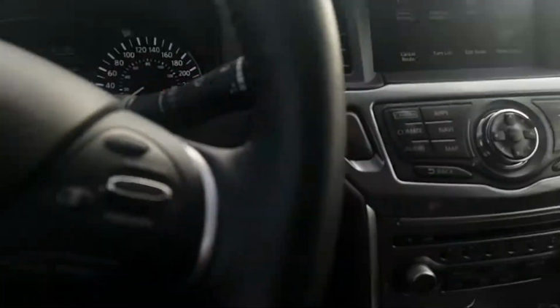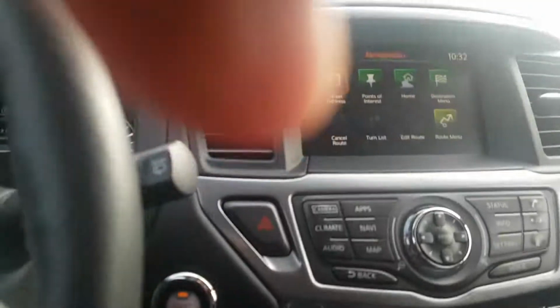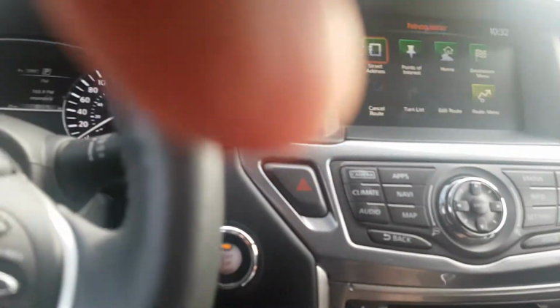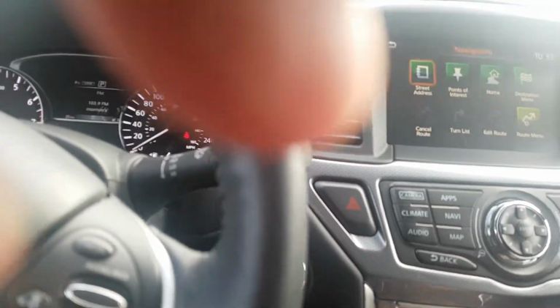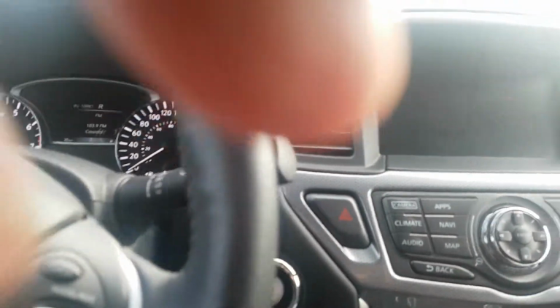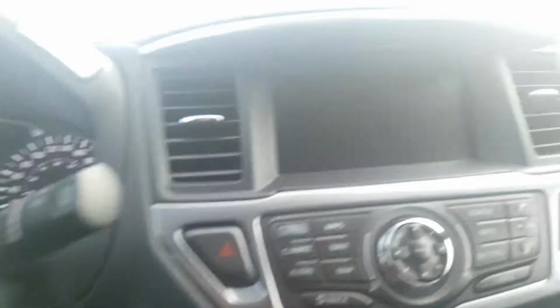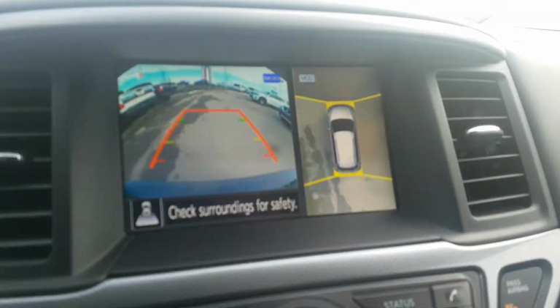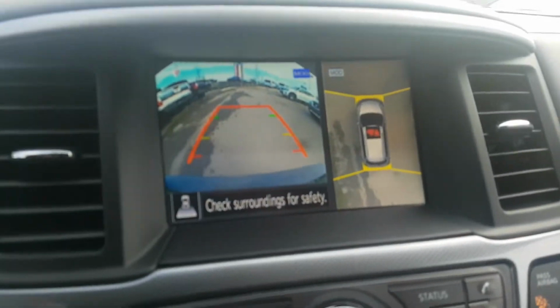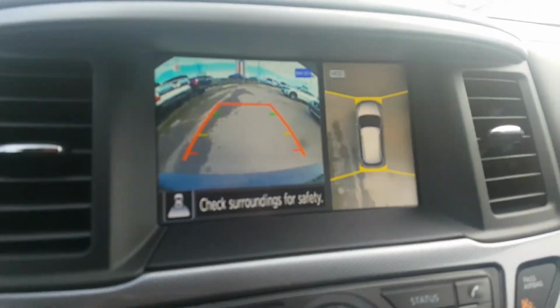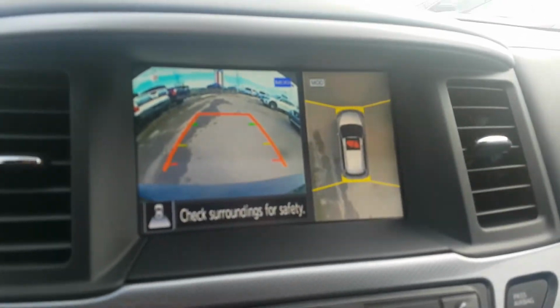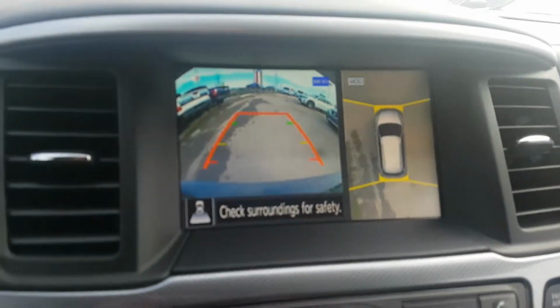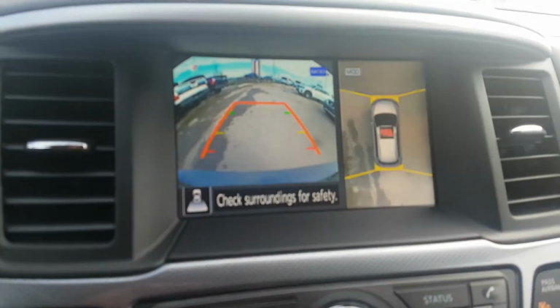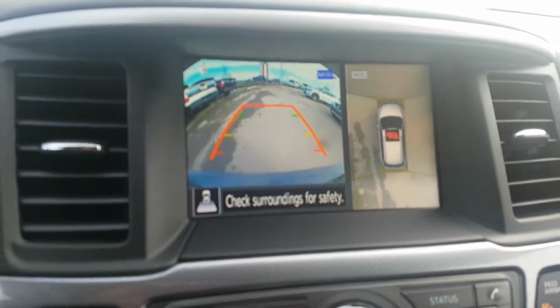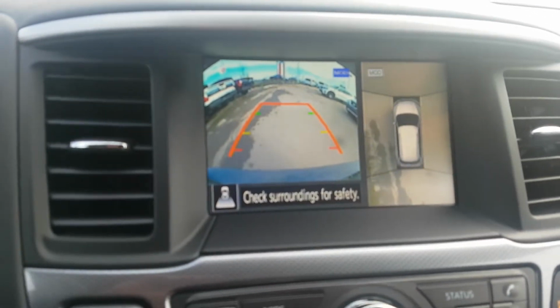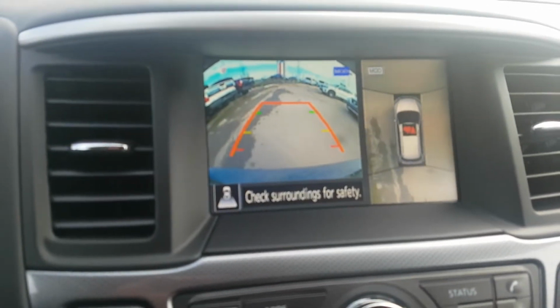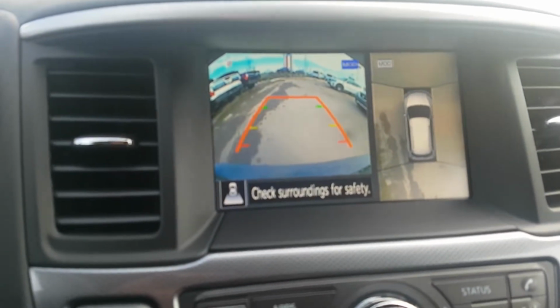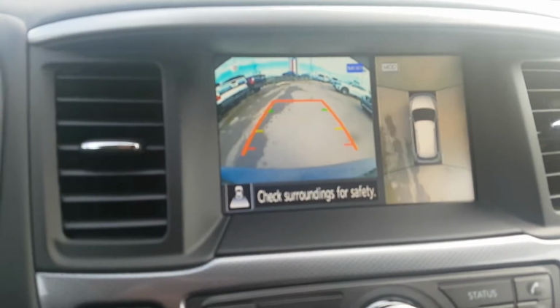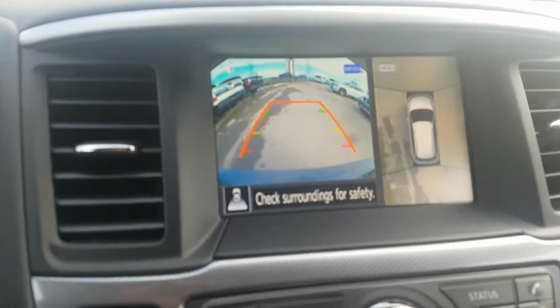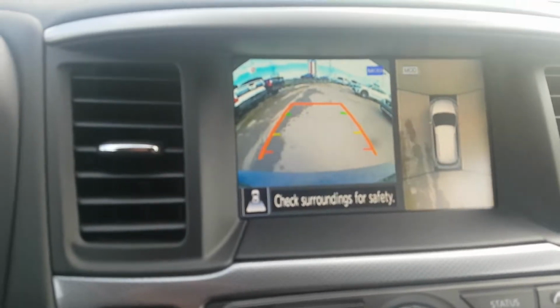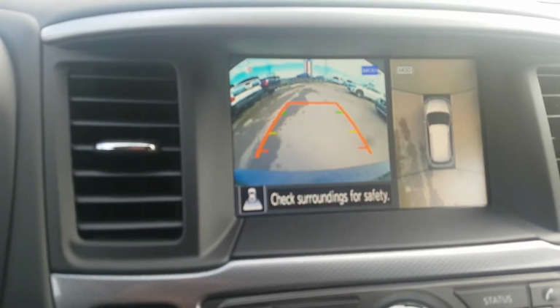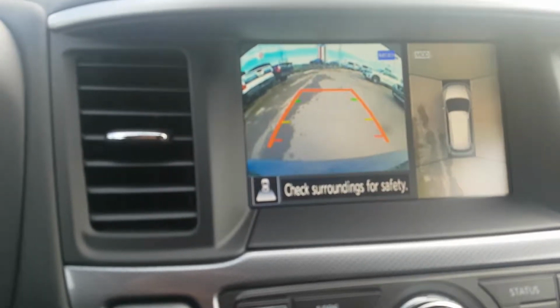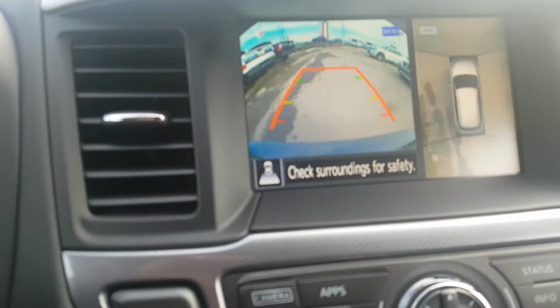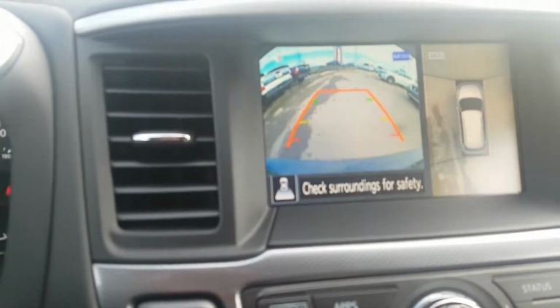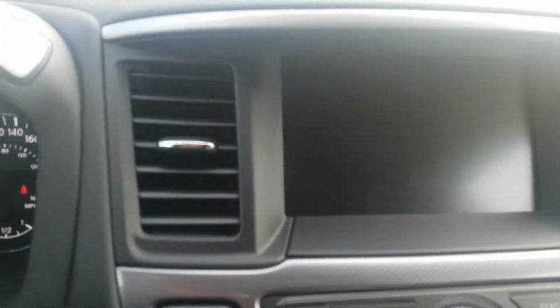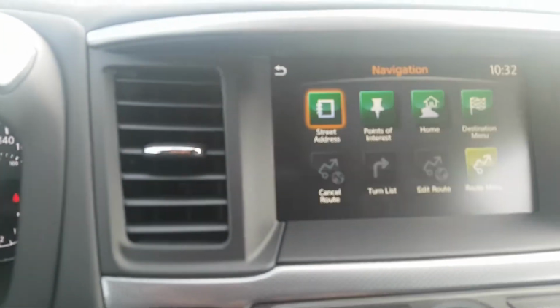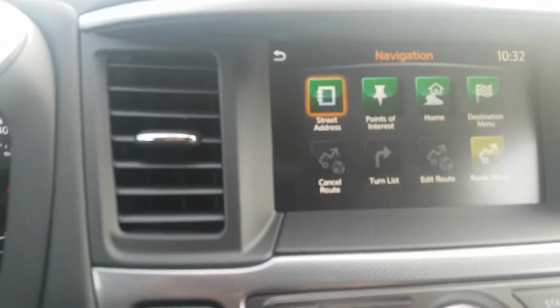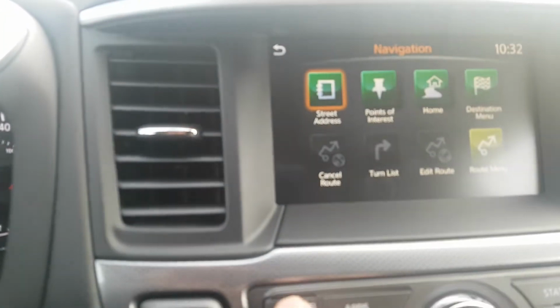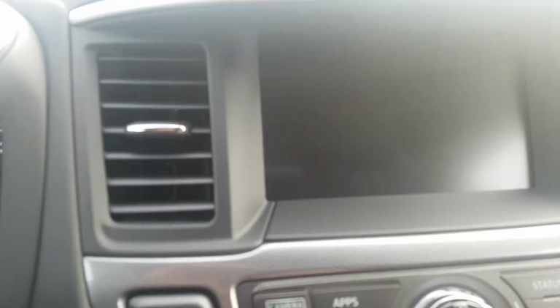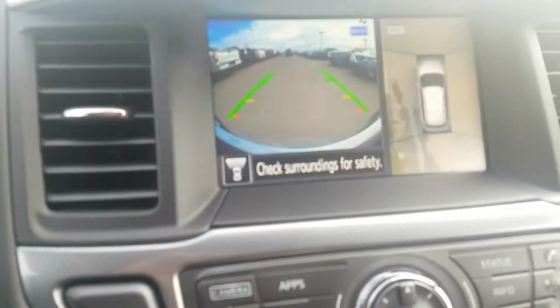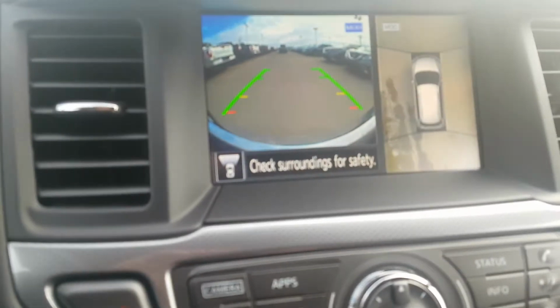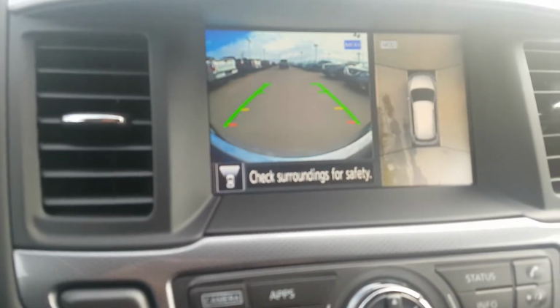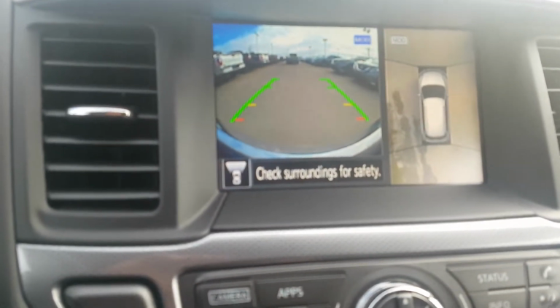One of the nice things about this vehicle is that it's got a 360-degree backup camera — it shows you right around the vehicle instead of just behind you. The nice thing too is that you can also see in front of you, 360 degrees.